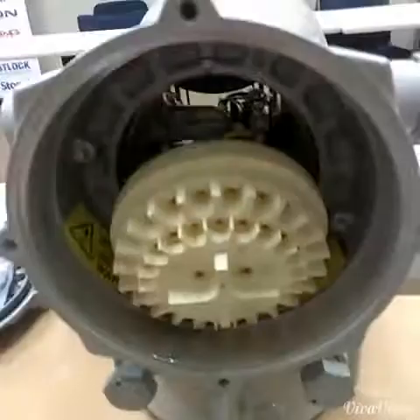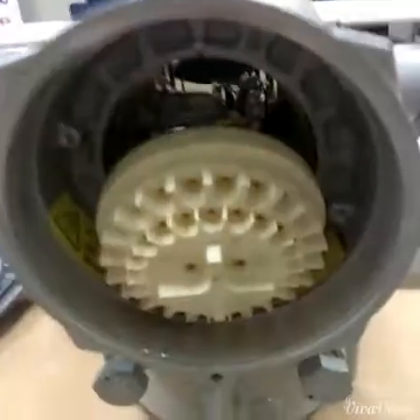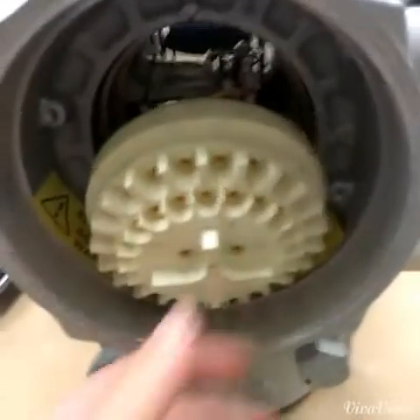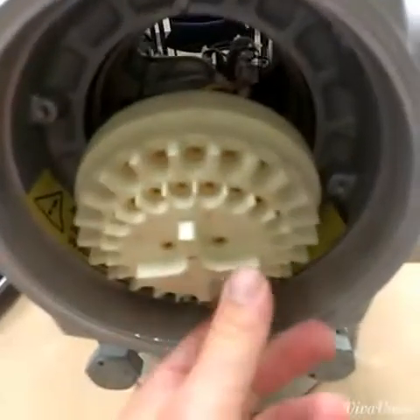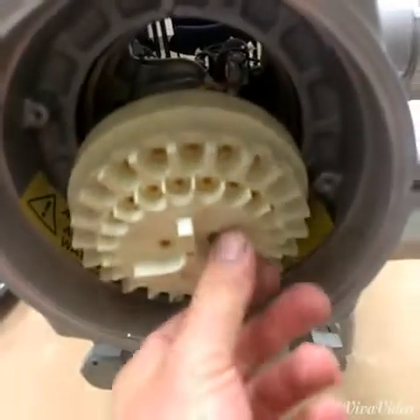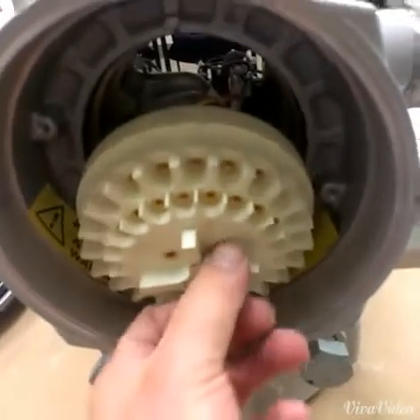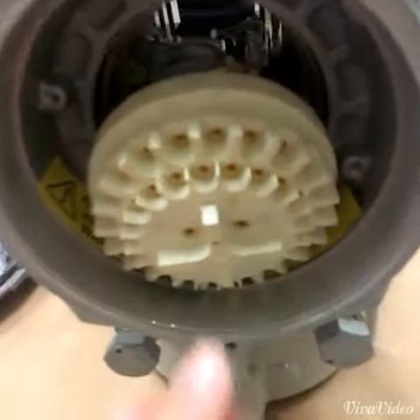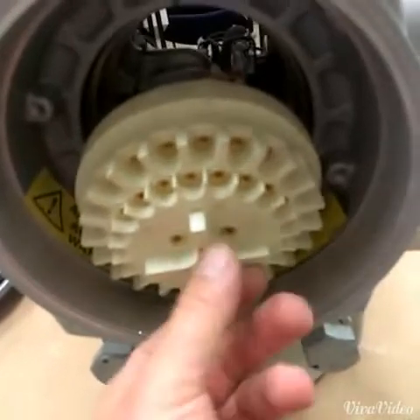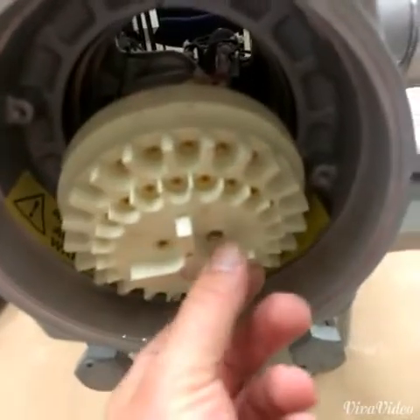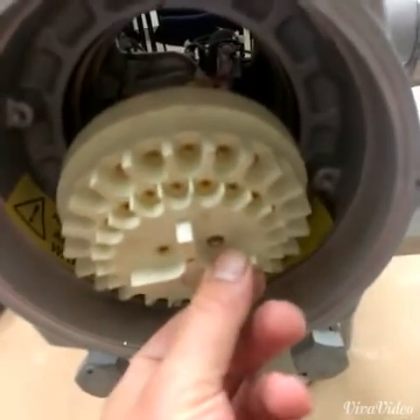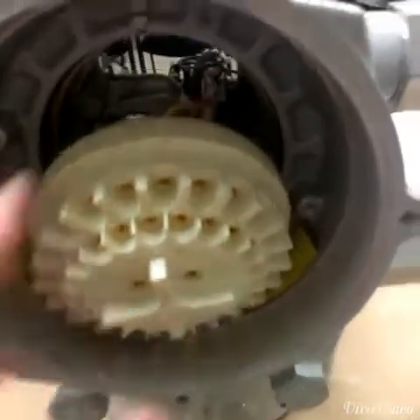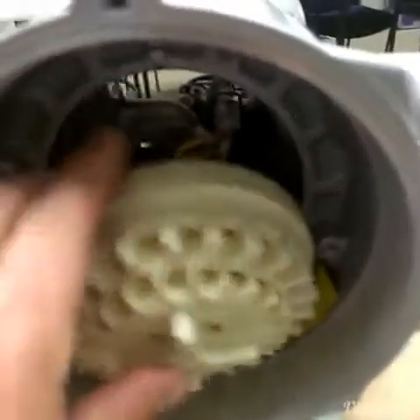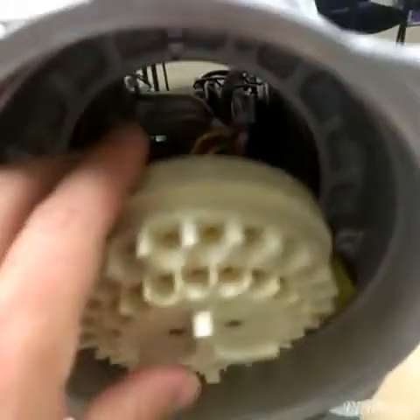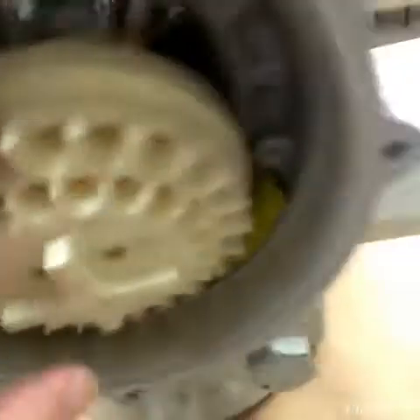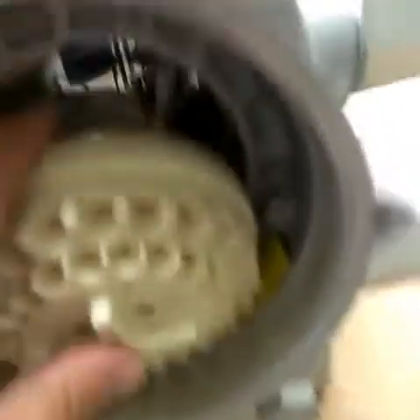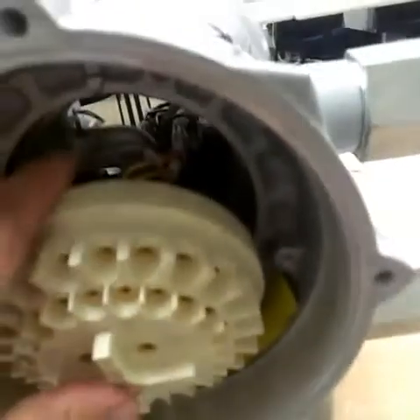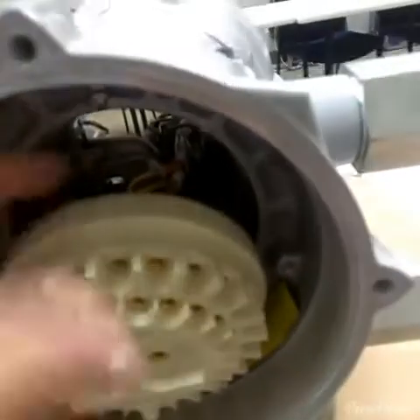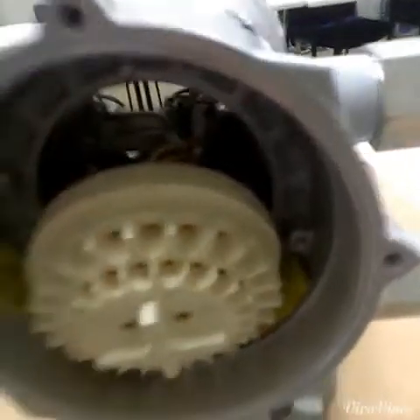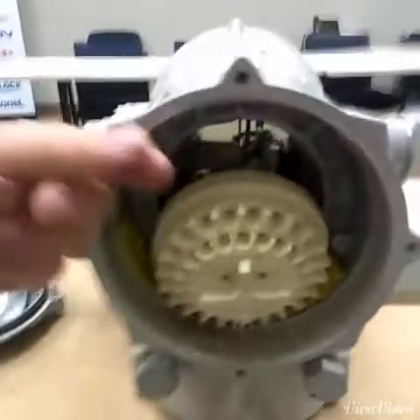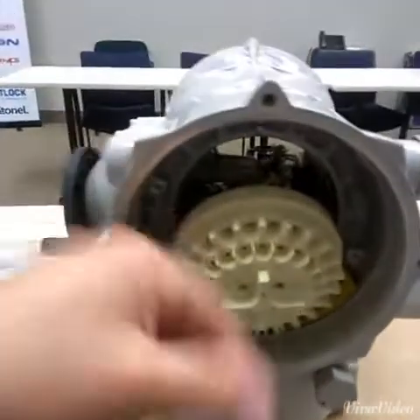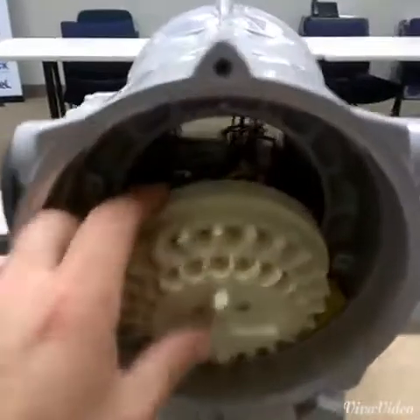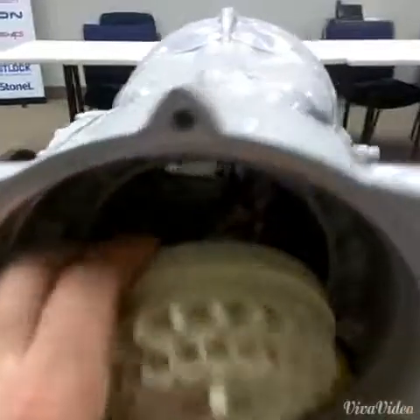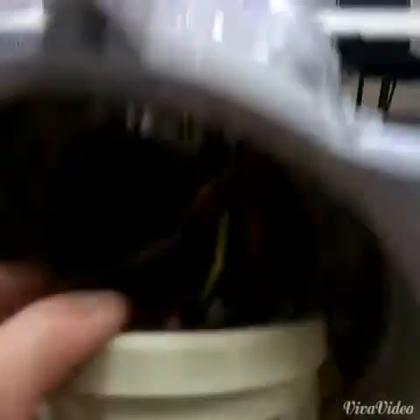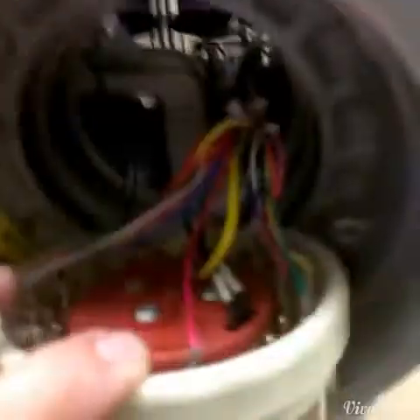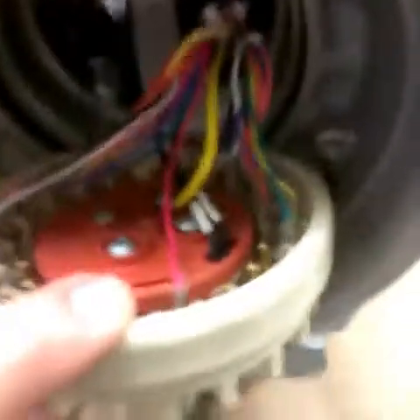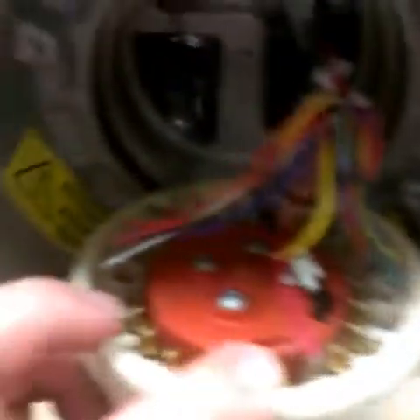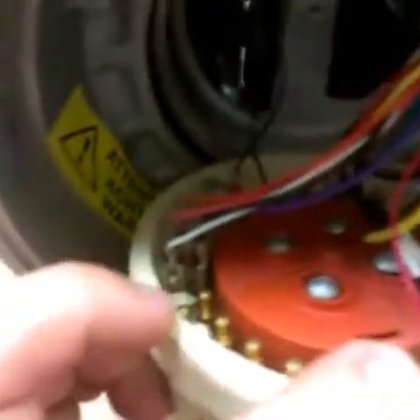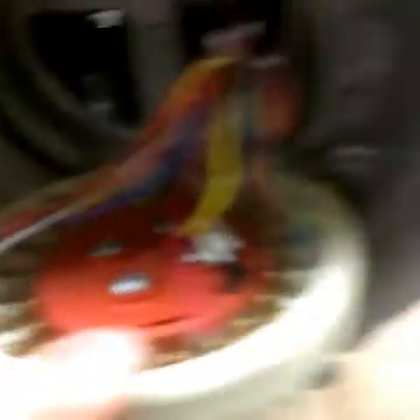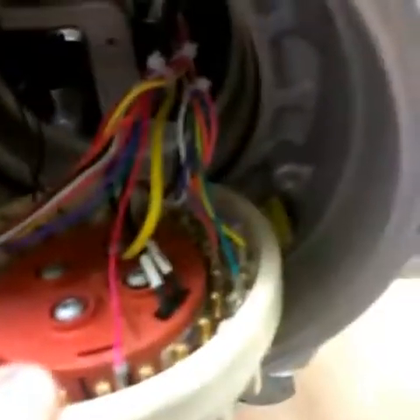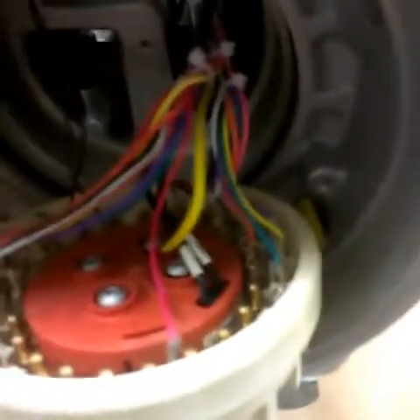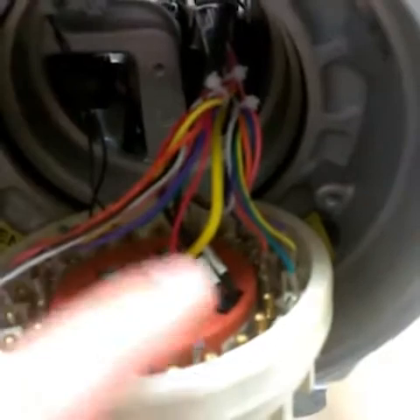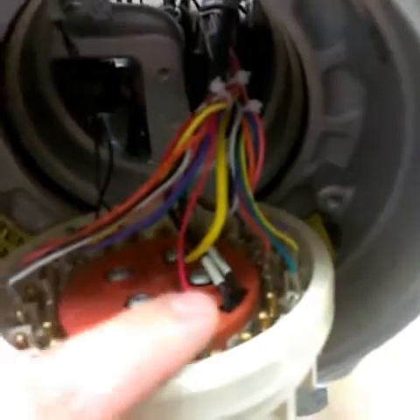You can either pull straight back with a pair of pliers on here, or you can go from the front of the actuator with a rod and just poke it out that way, being careful not to hit any of the terminal cover or terminal connection points.